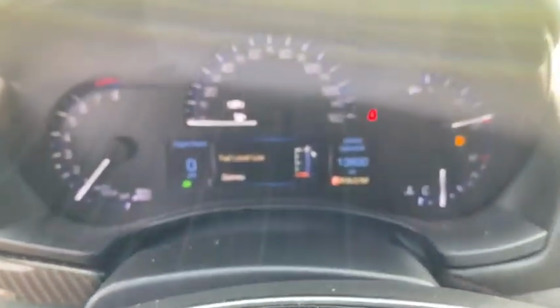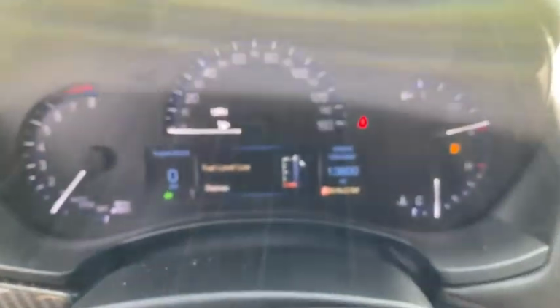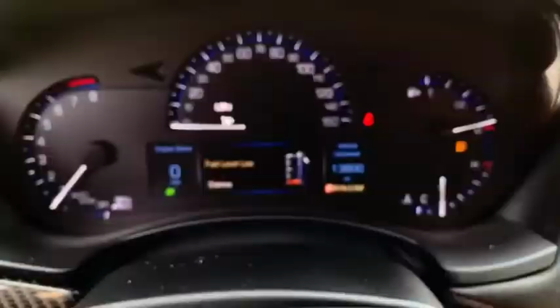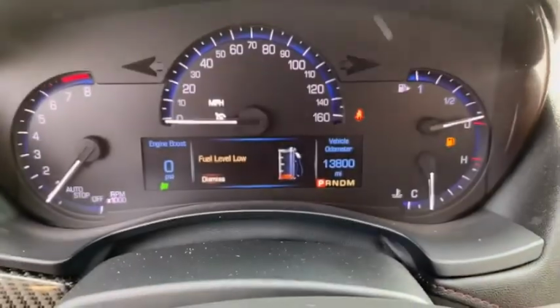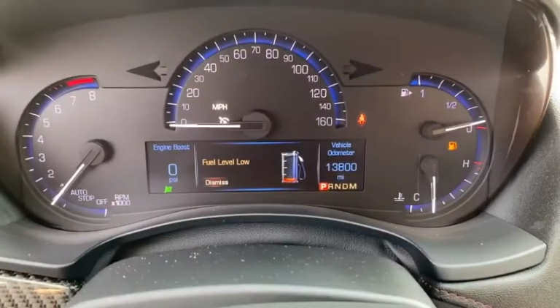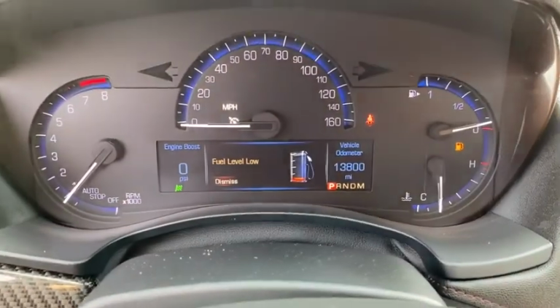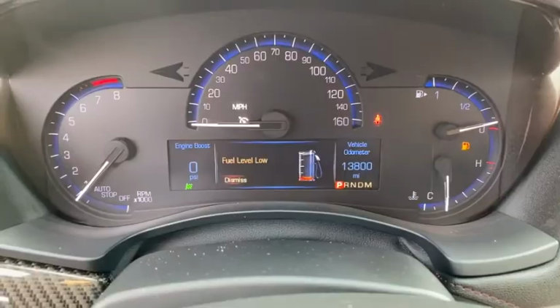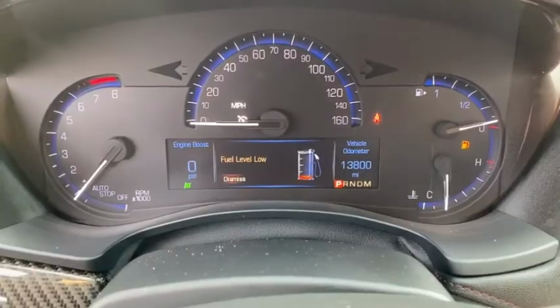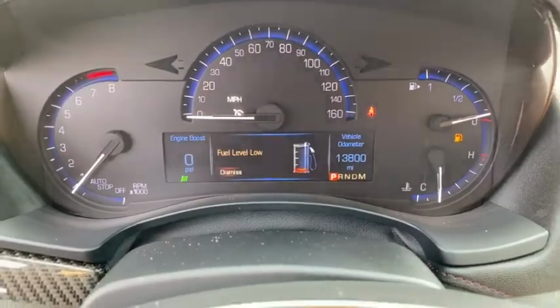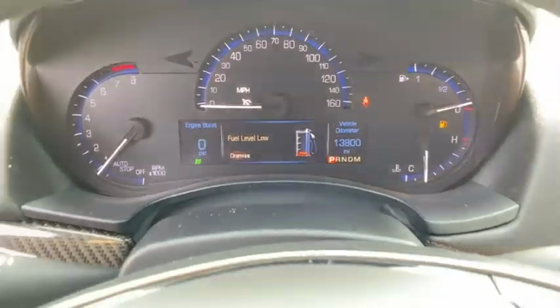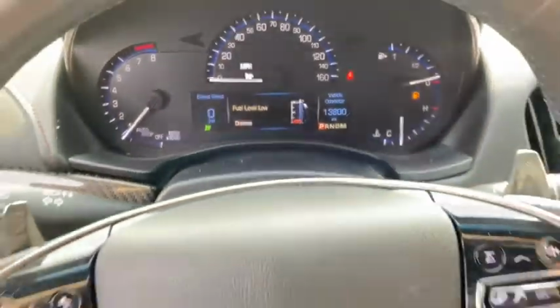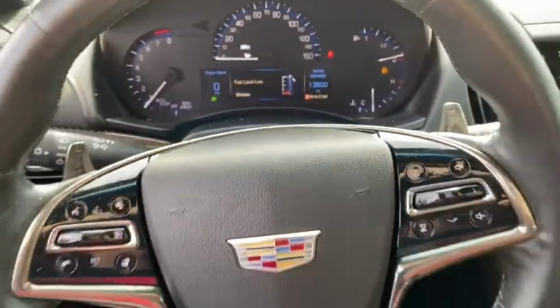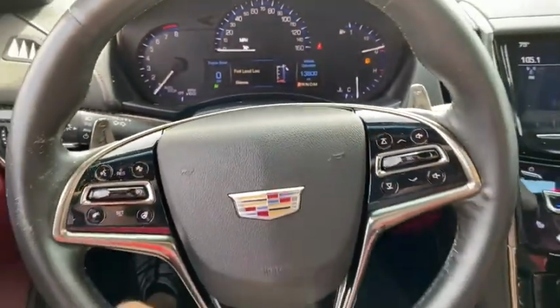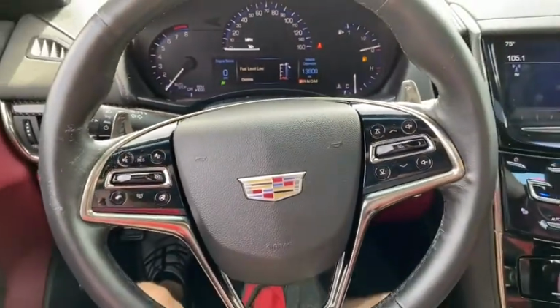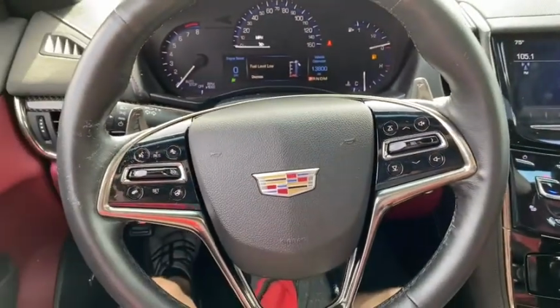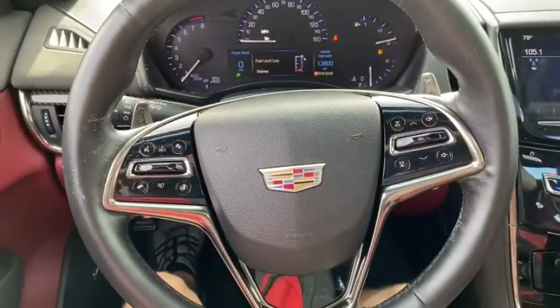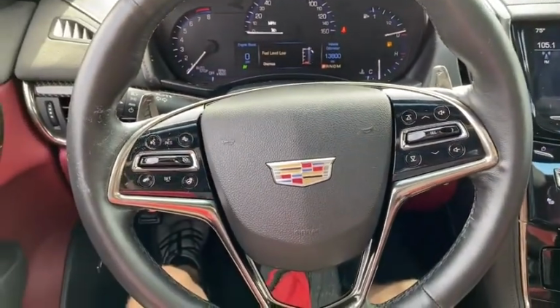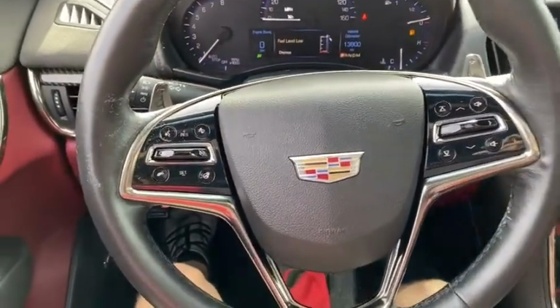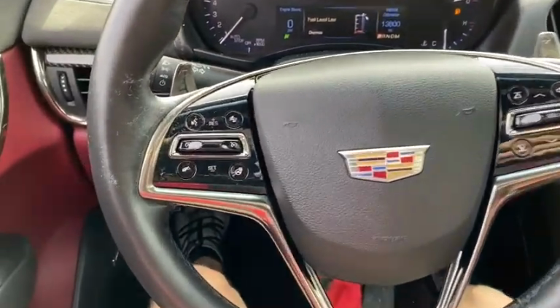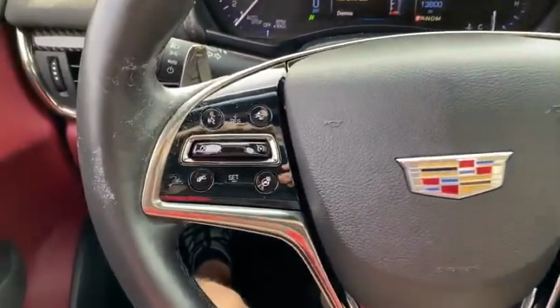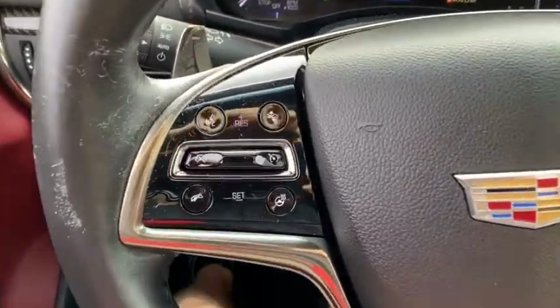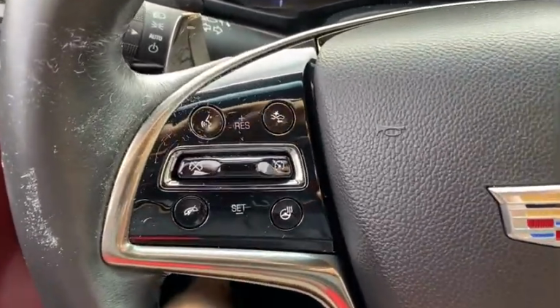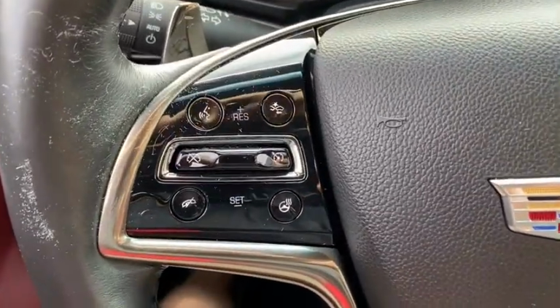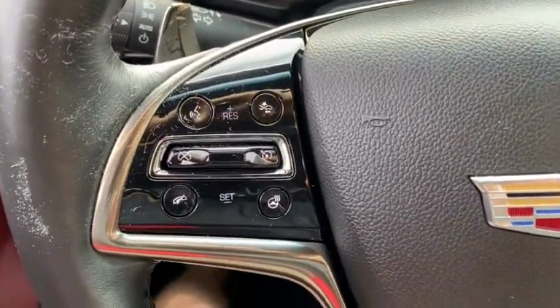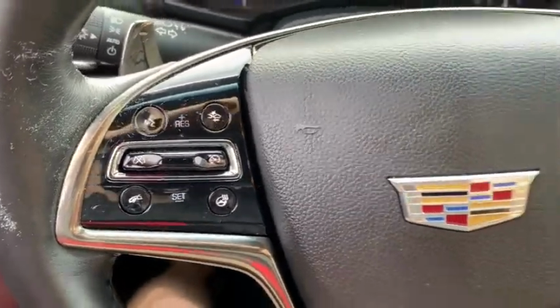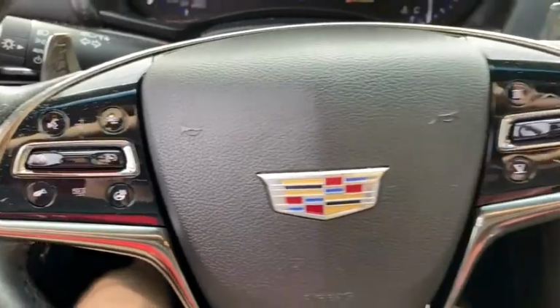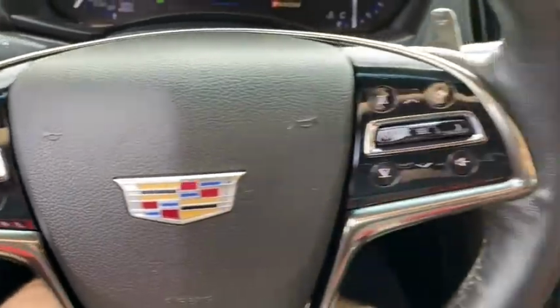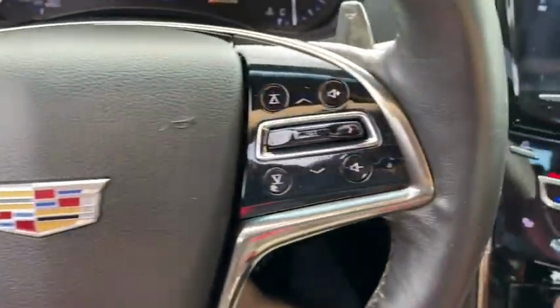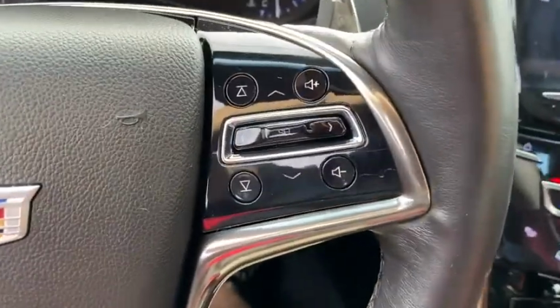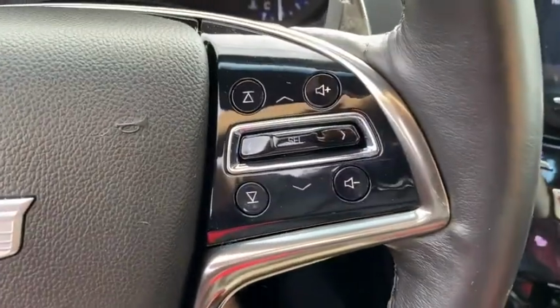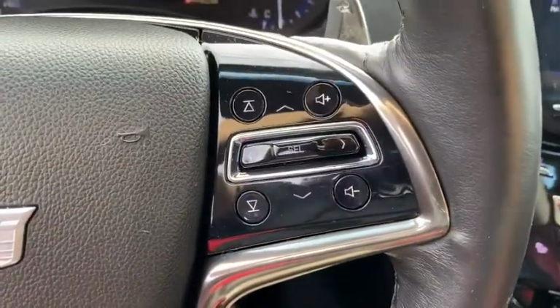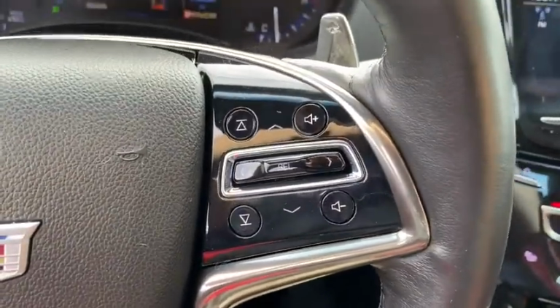Leather seats, panic alarm, brake assist, tachometer, overhead console, remote keyless entry, front reading lamp, driver vanity mirror.